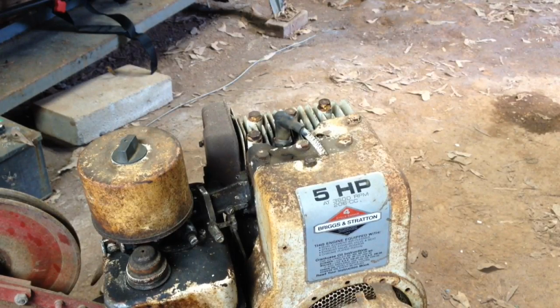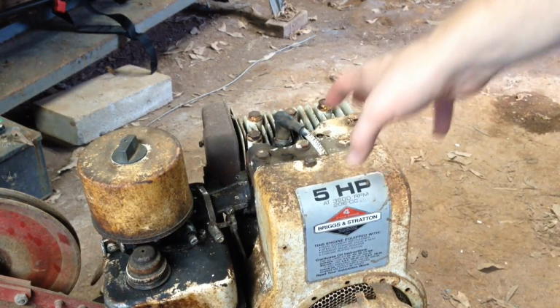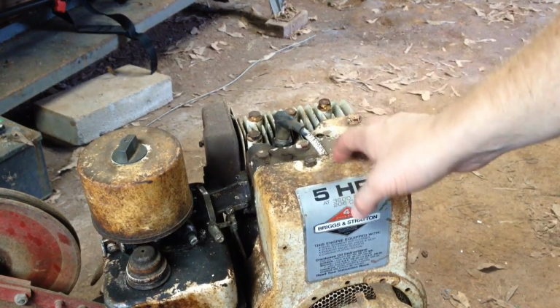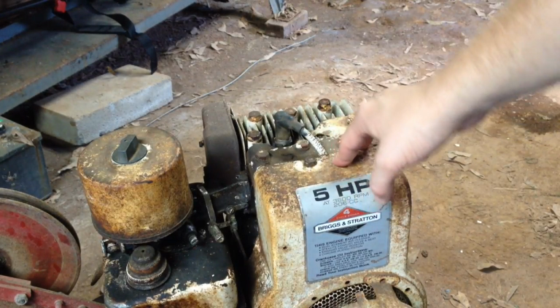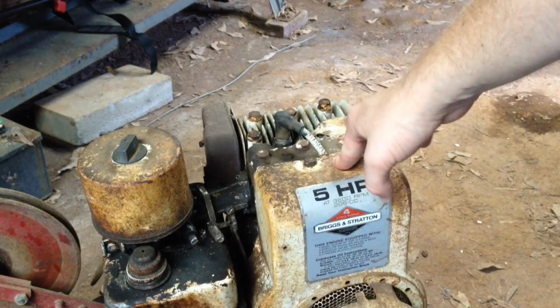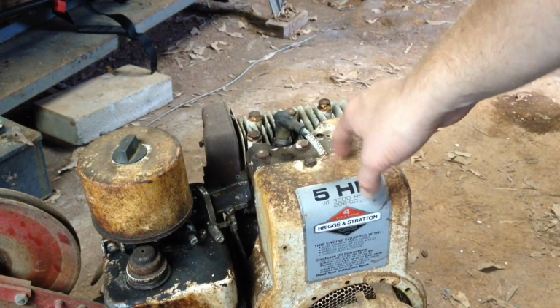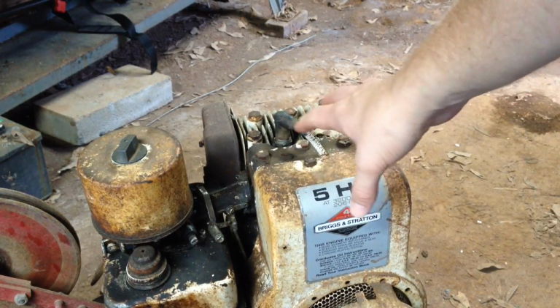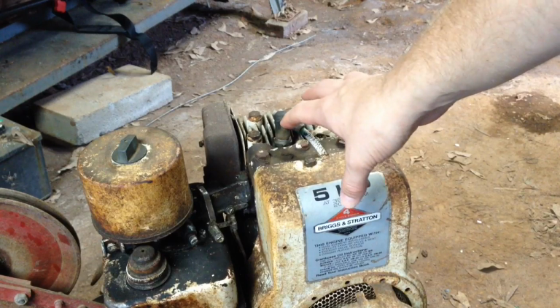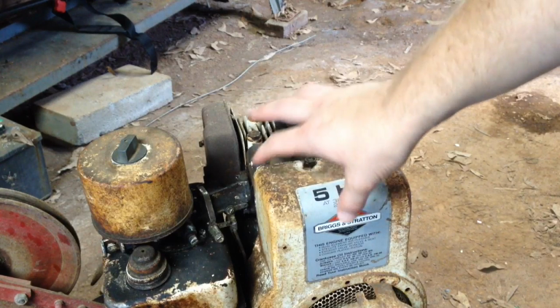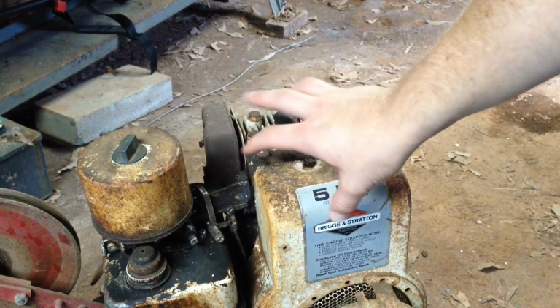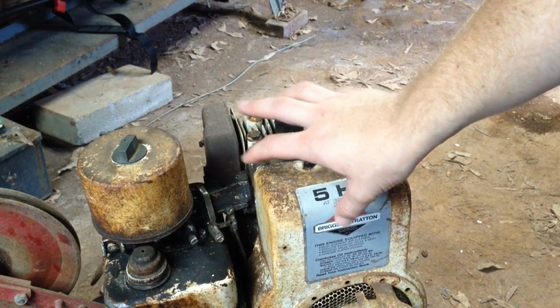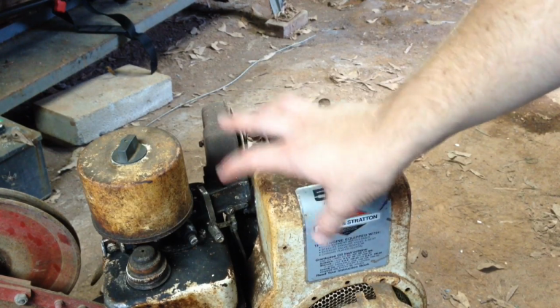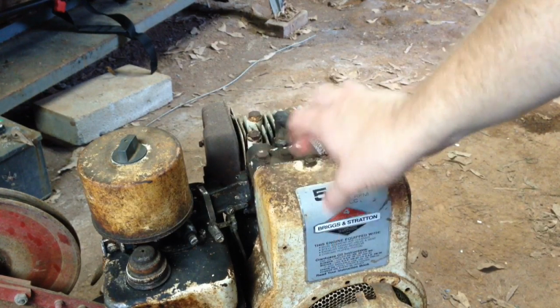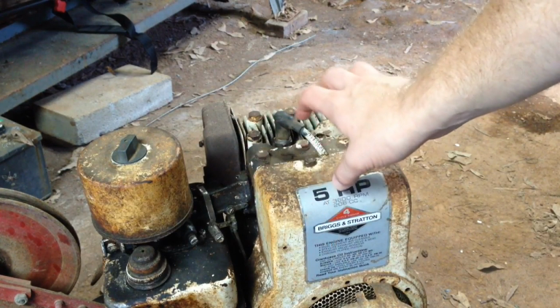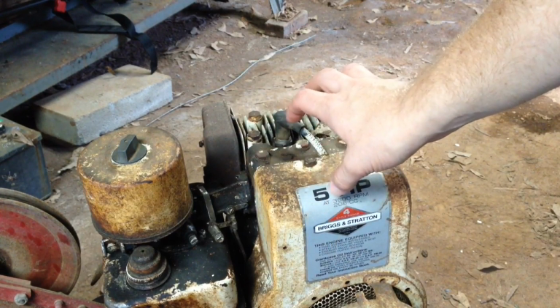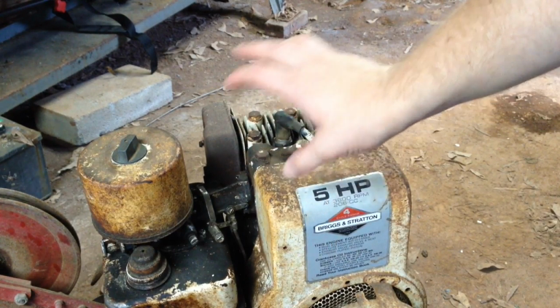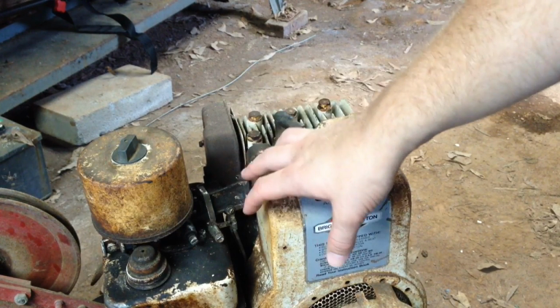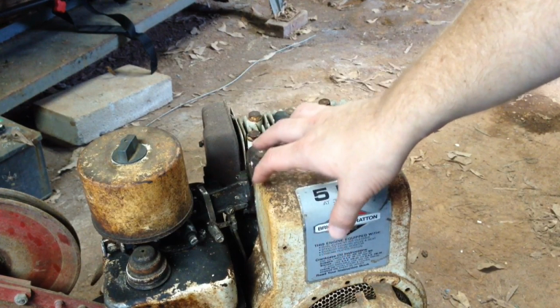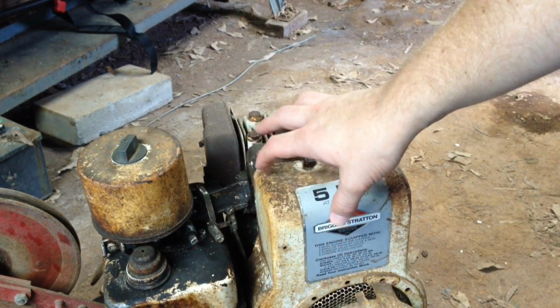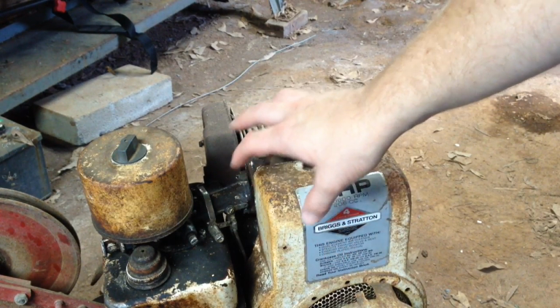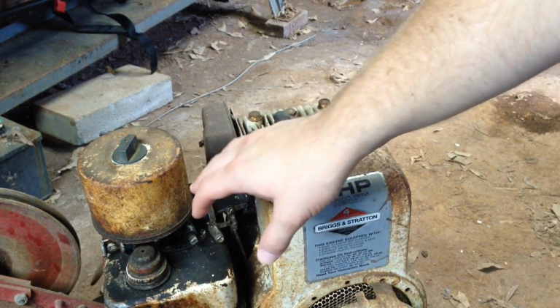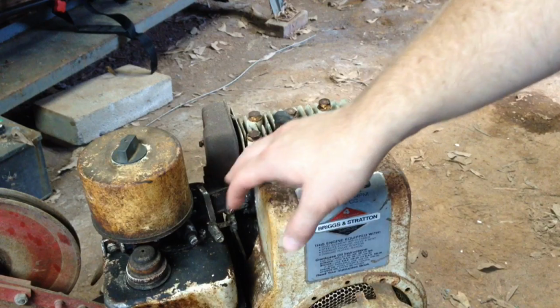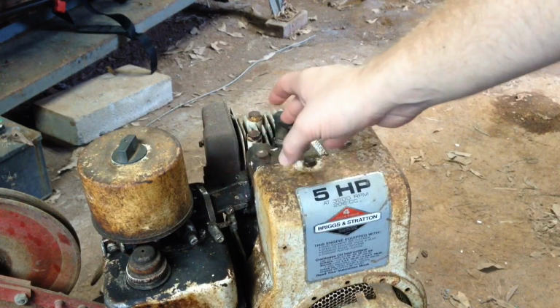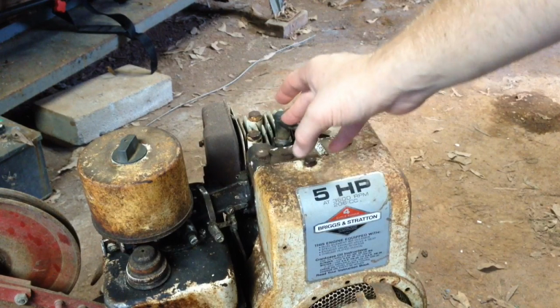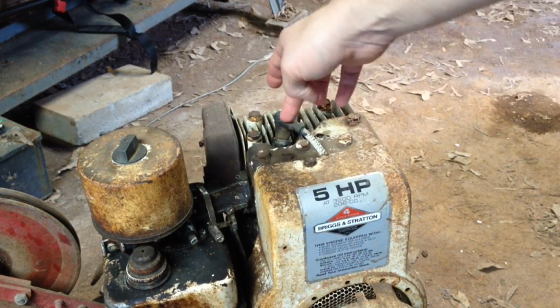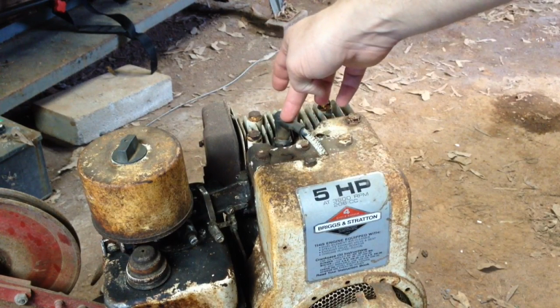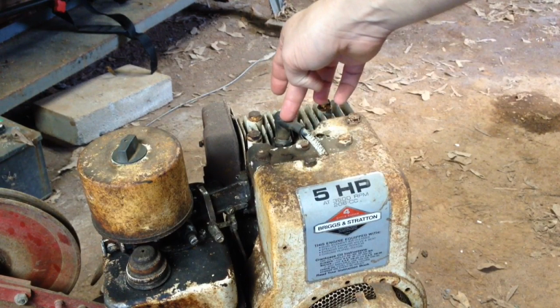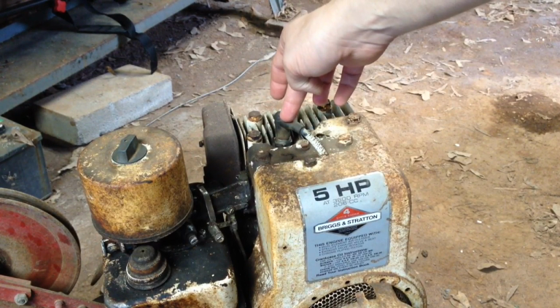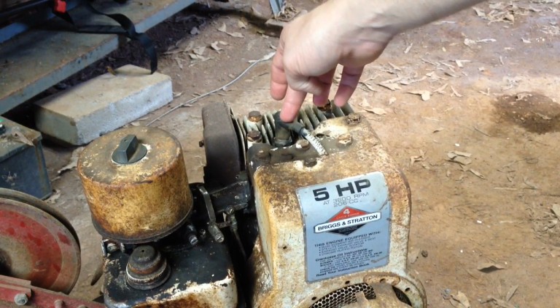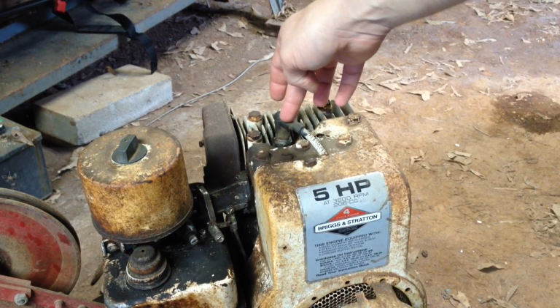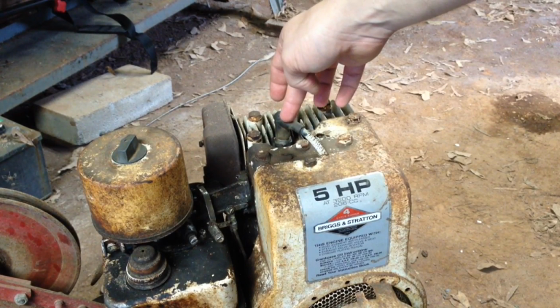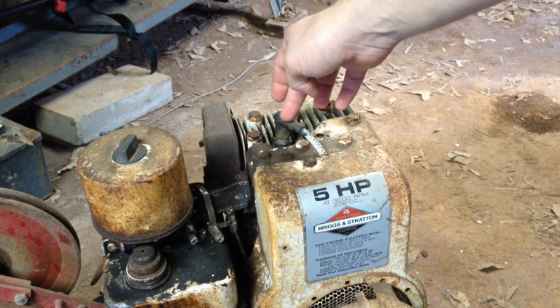If you have a fuel shutoff valve on your engine, it'd be a good idea to leave it off while you do this test. That would help keep from having any fuel going into the piston chamber while you're trying to do your compression reading.